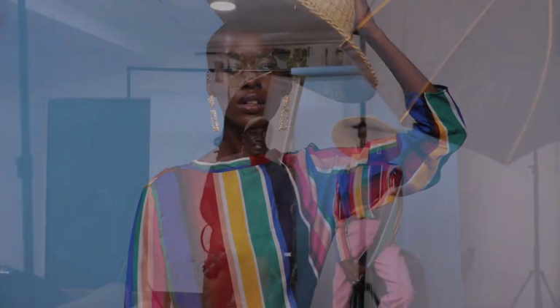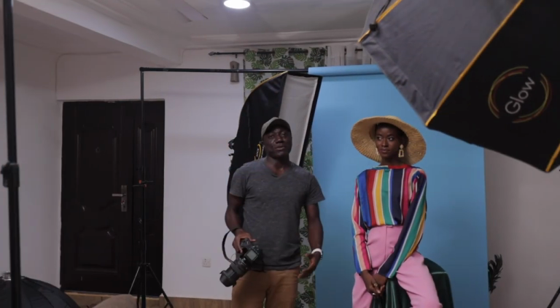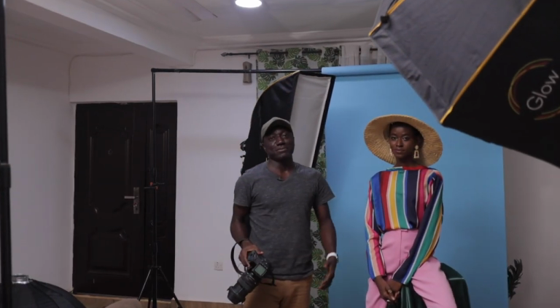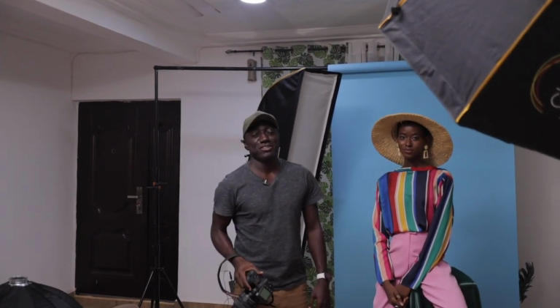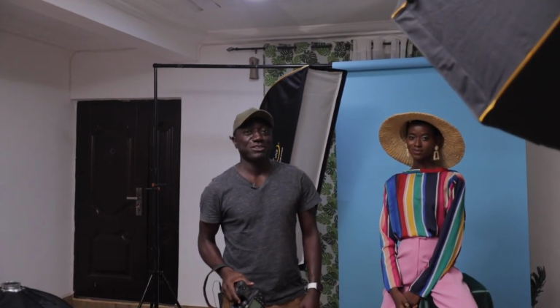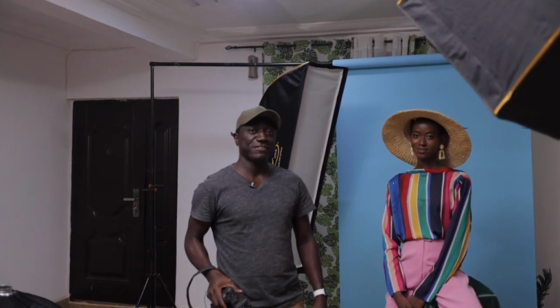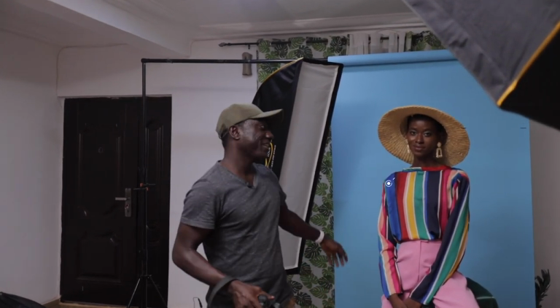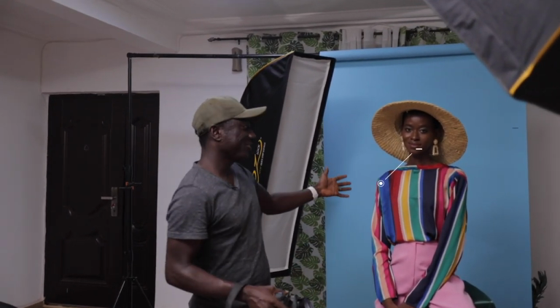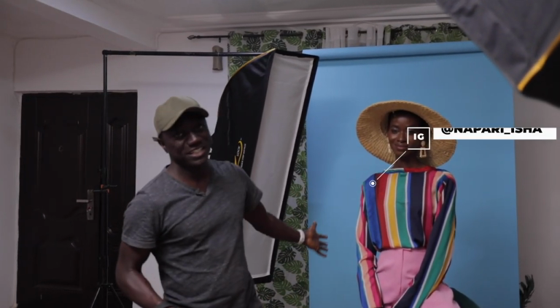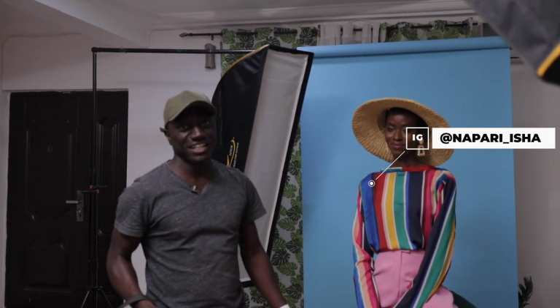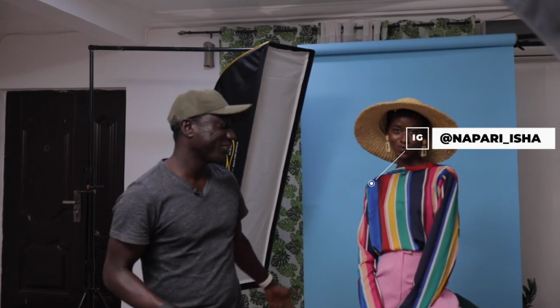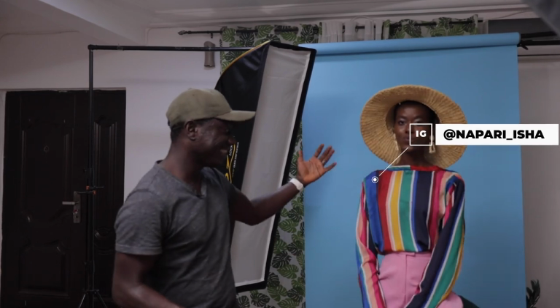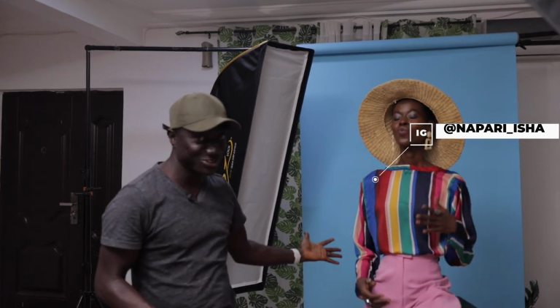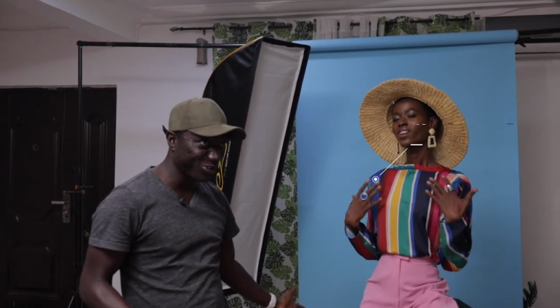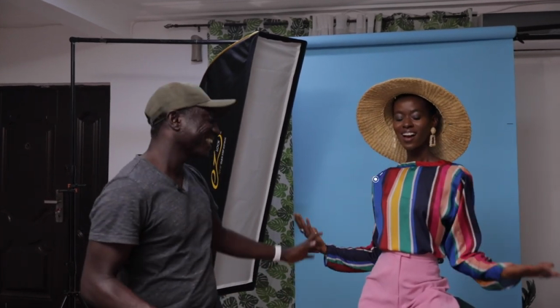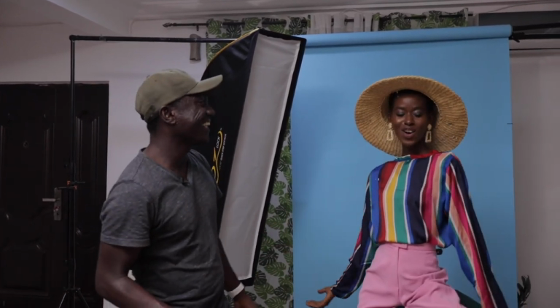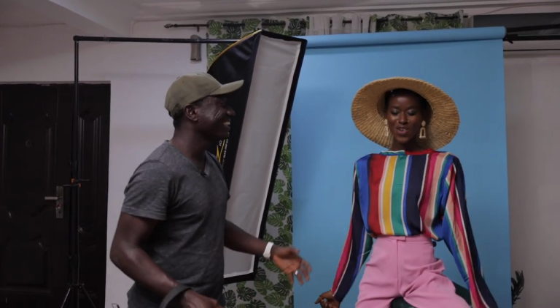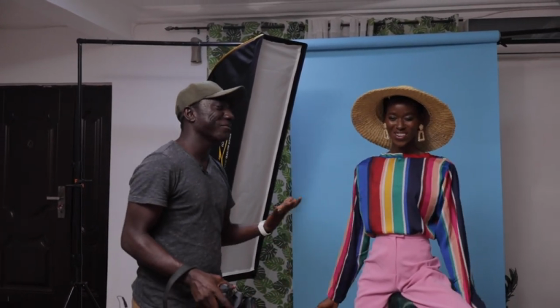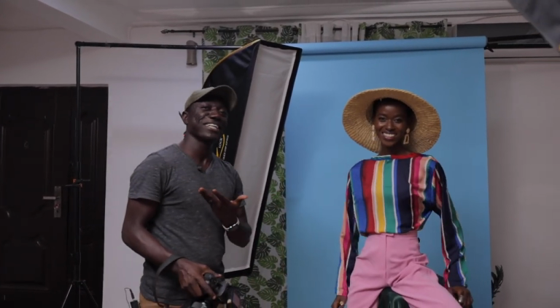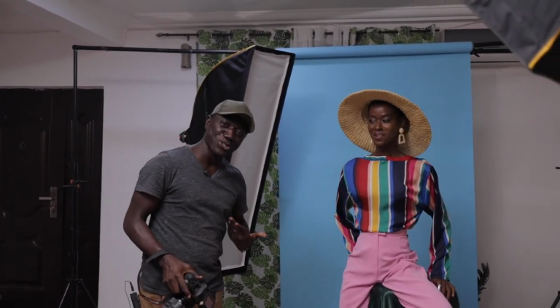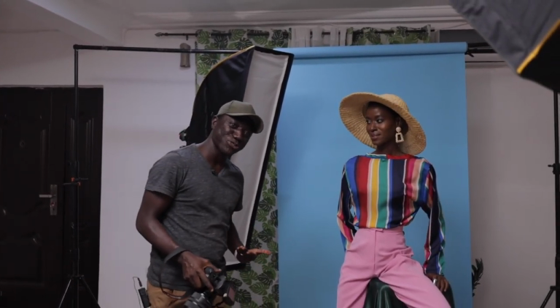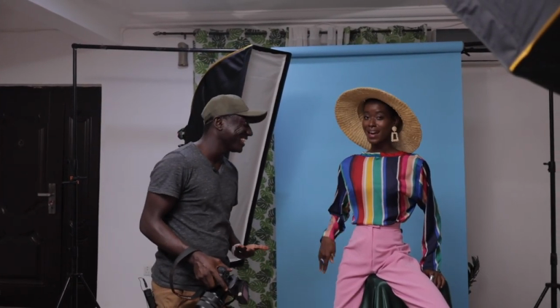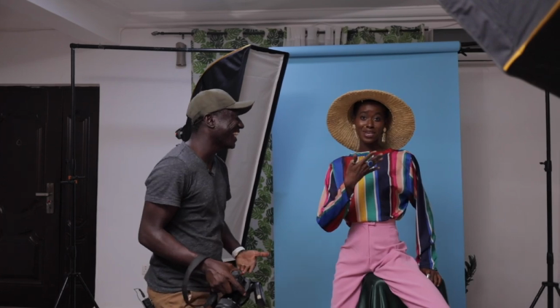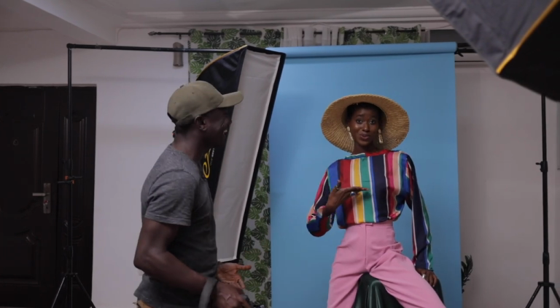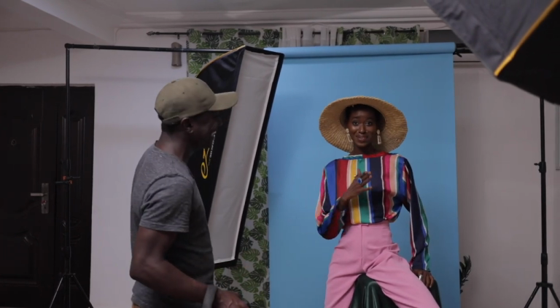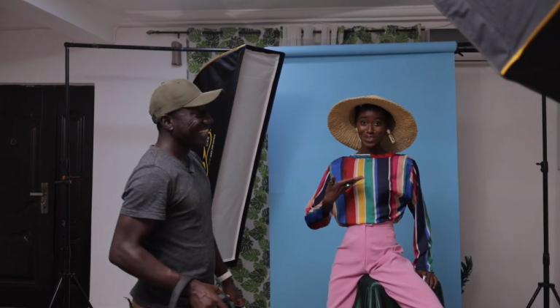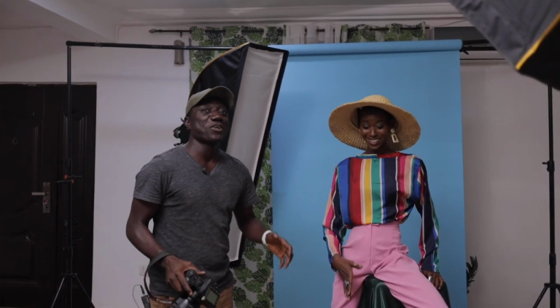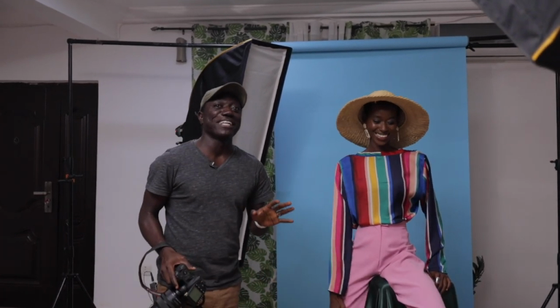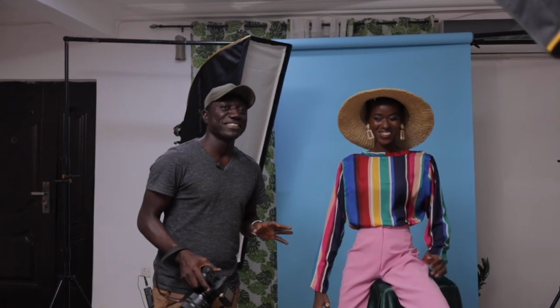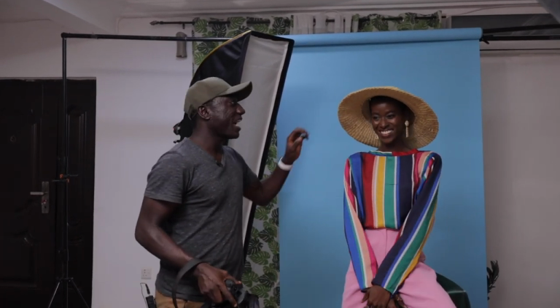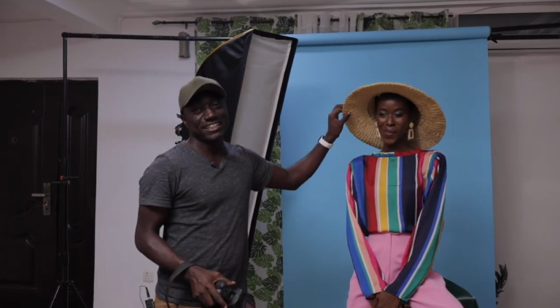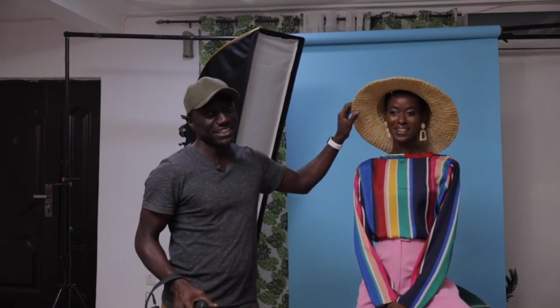Hey guys, welcome back to my YouTube channel. My name is Joseph. Today I'm here in the studio with Aisha. You can see the colors going on — styling by Yosh, truly a combined effort.